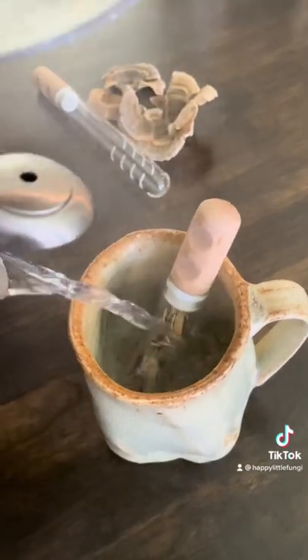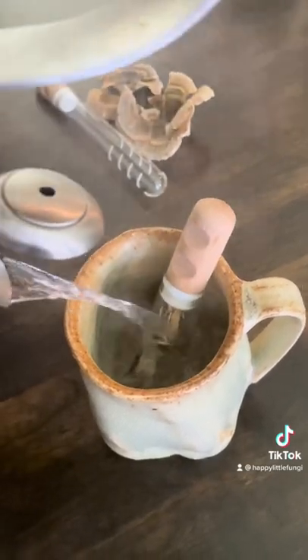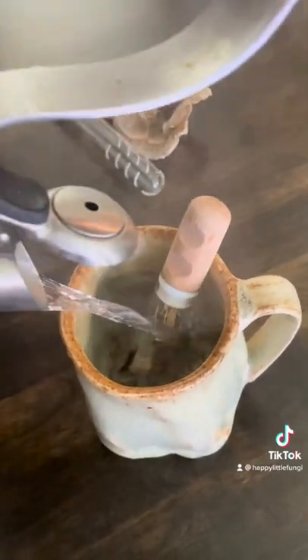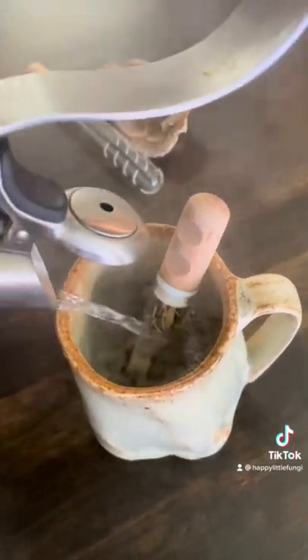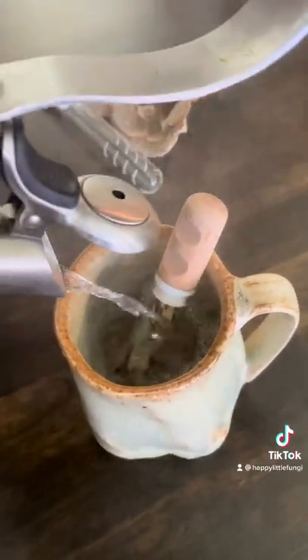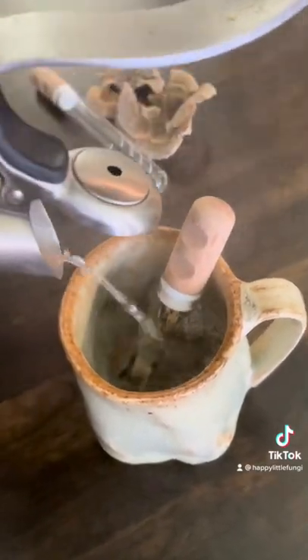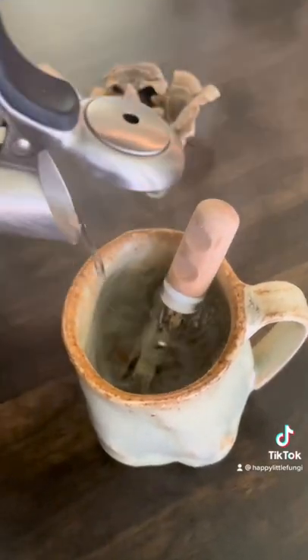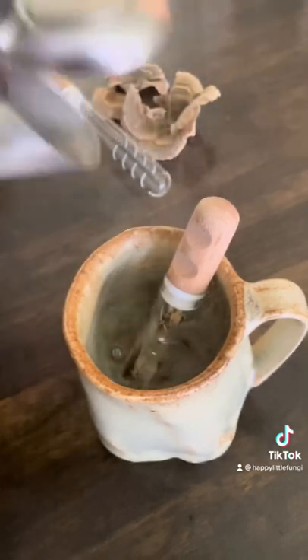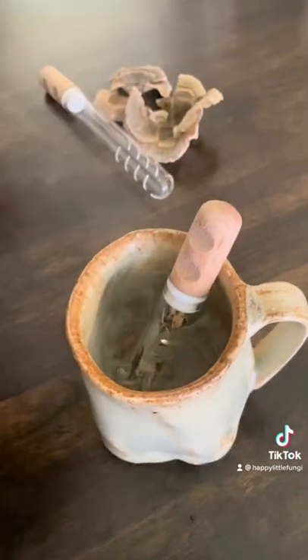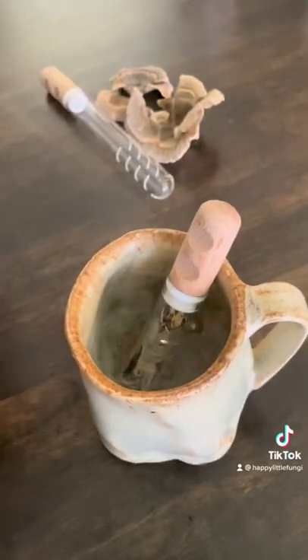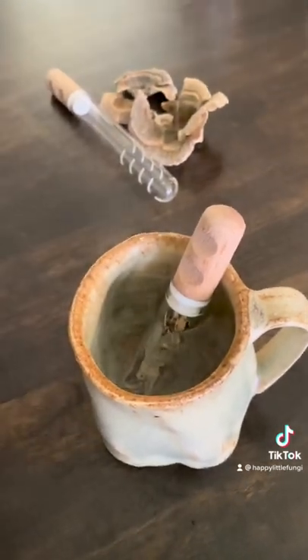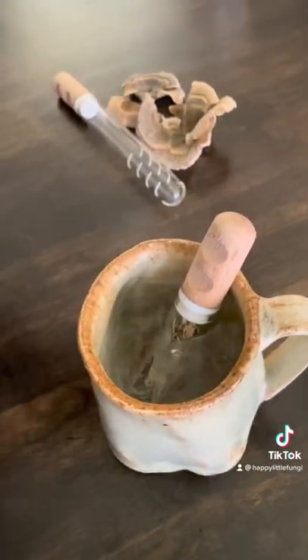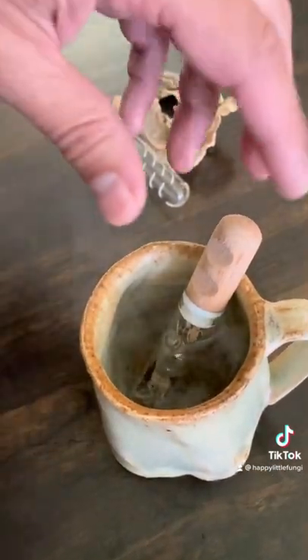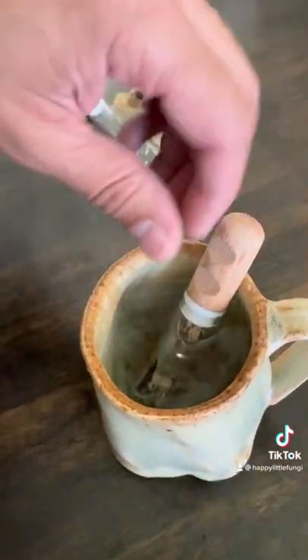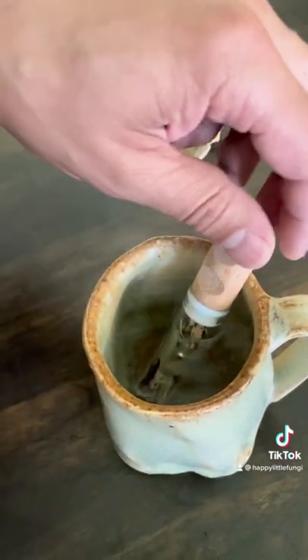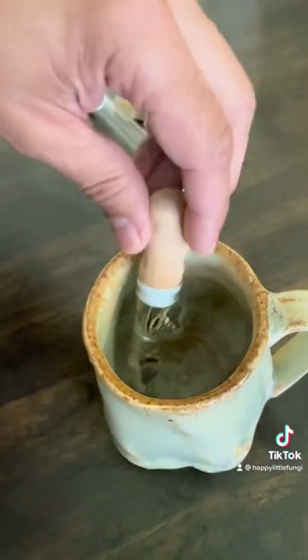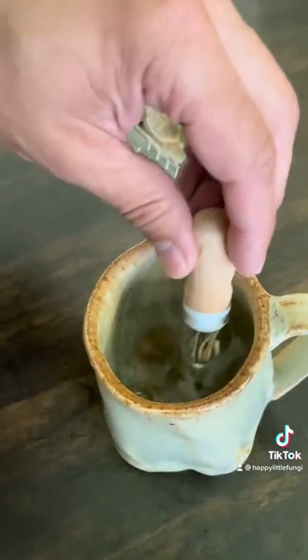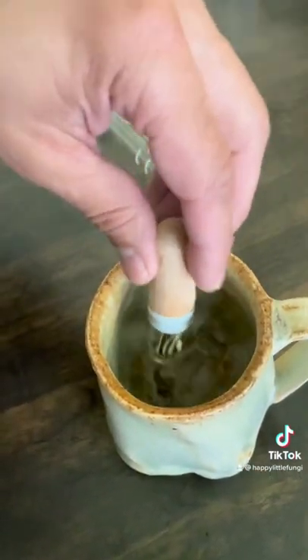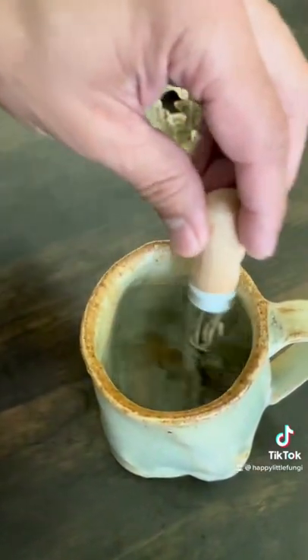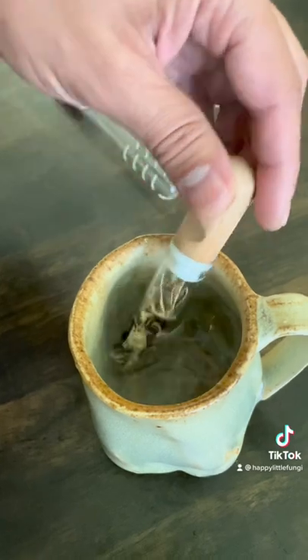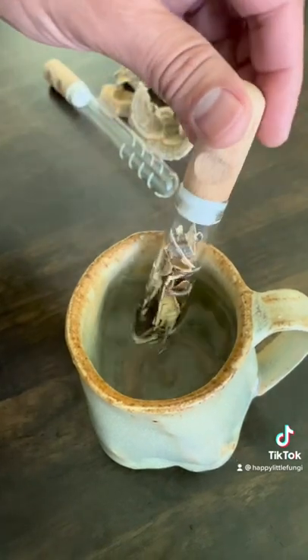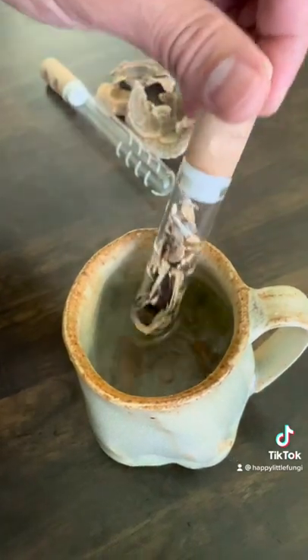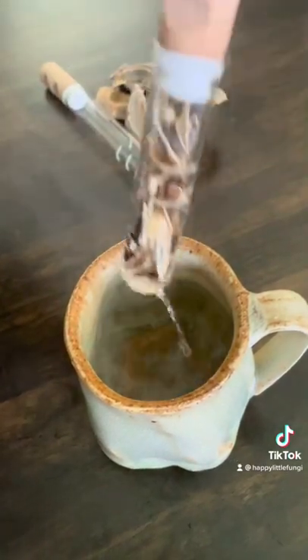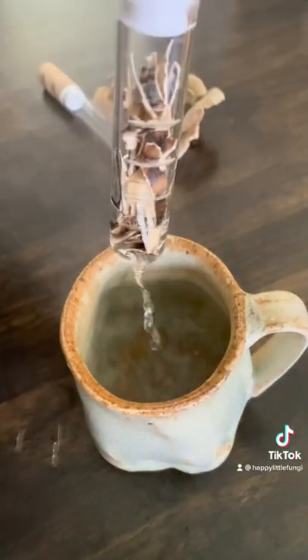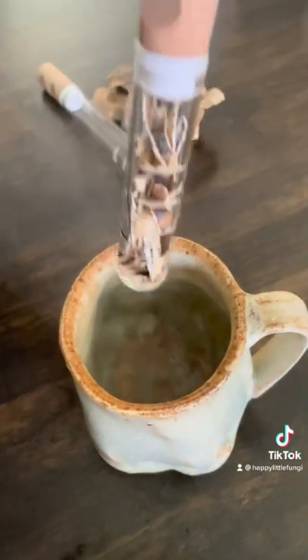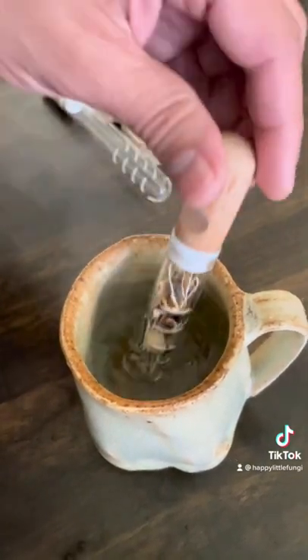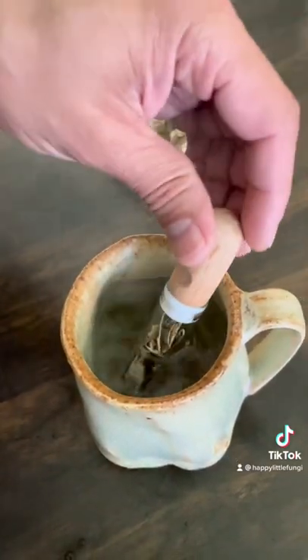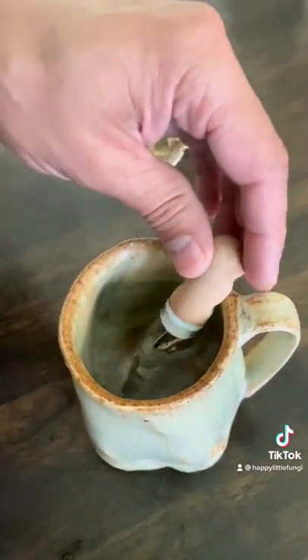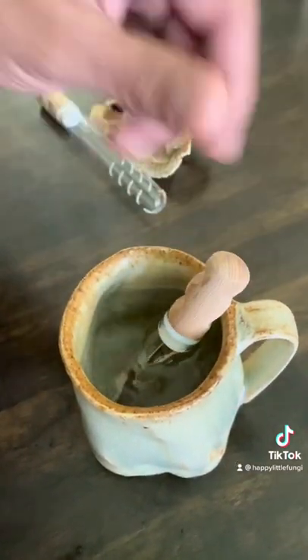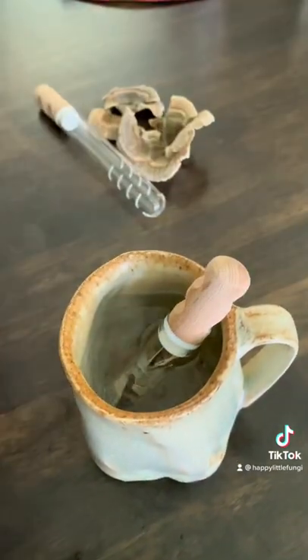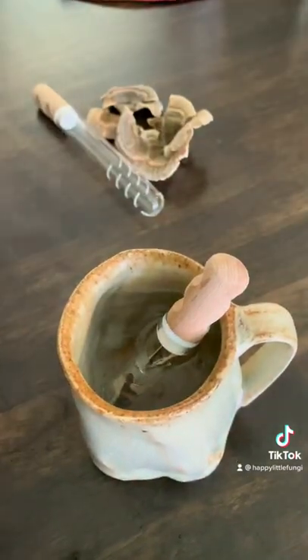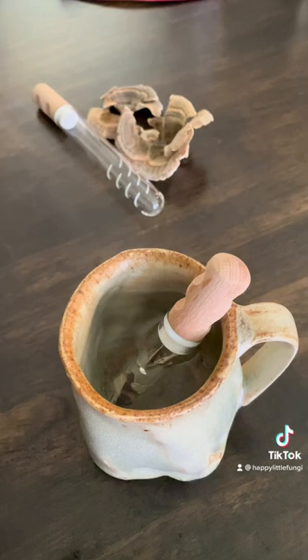Load up your infuser with your dried mushrooms, stick it in your coffee mug, pour near boiling water on top, and let it steep for about 10 to 15 minutes. And then enjoy your freshly brewed mushroom tea.